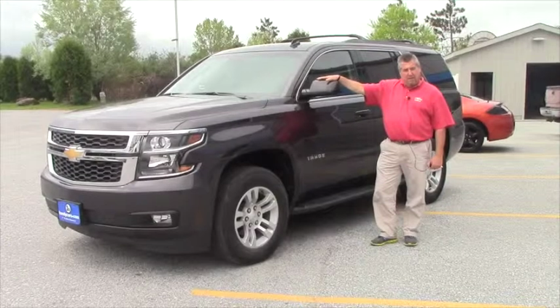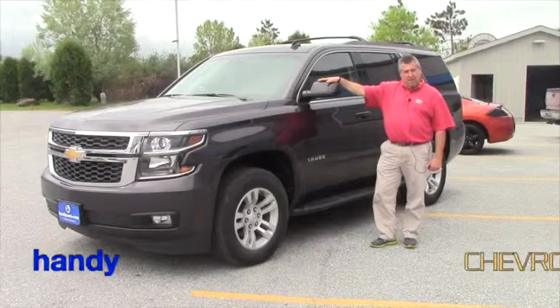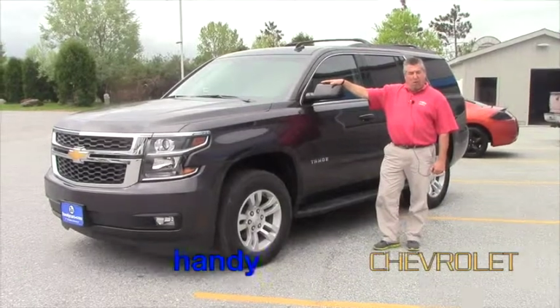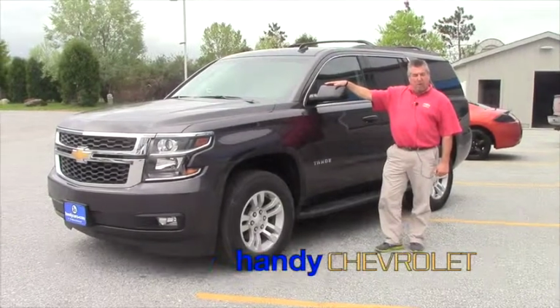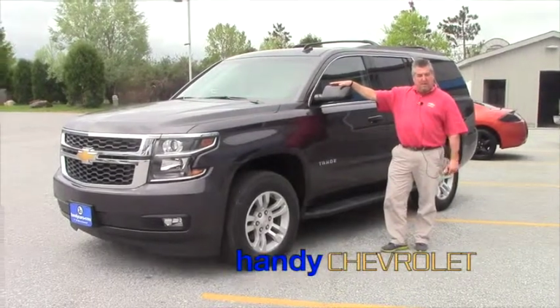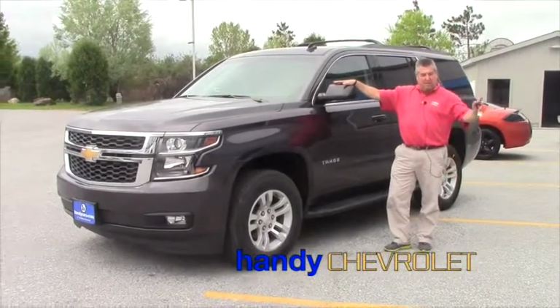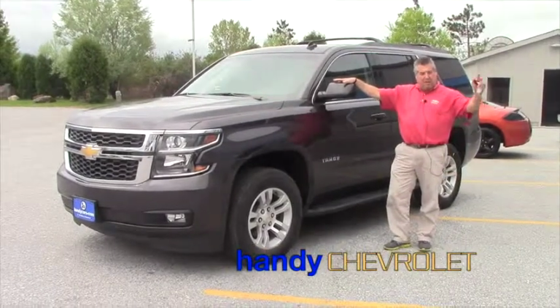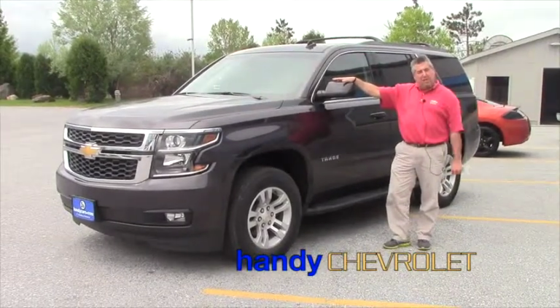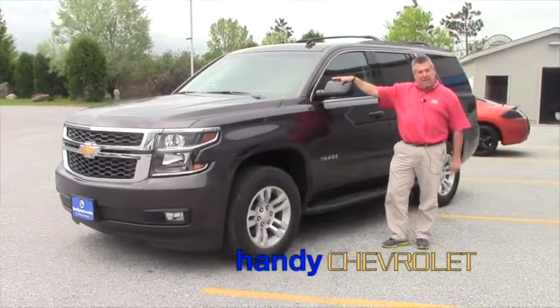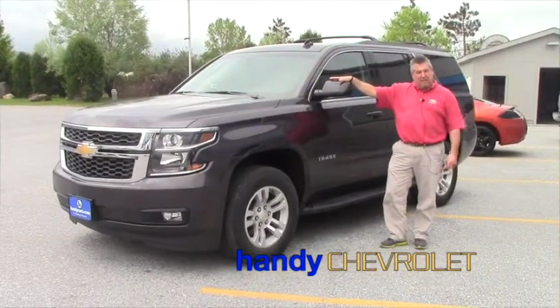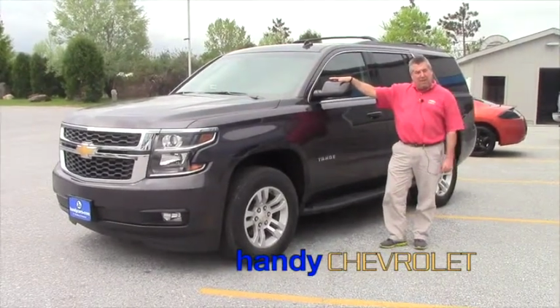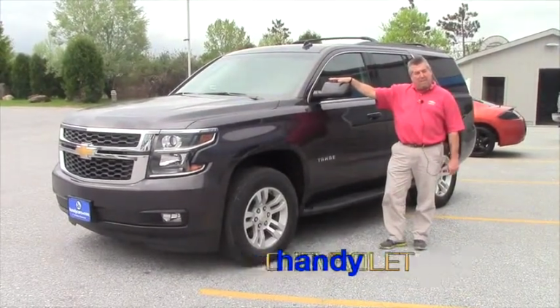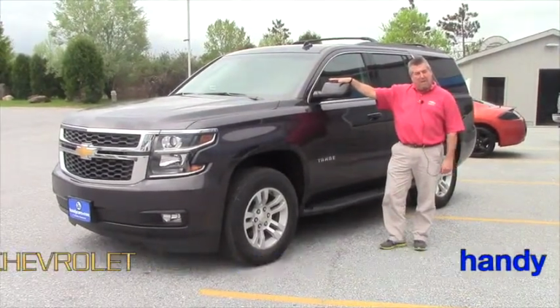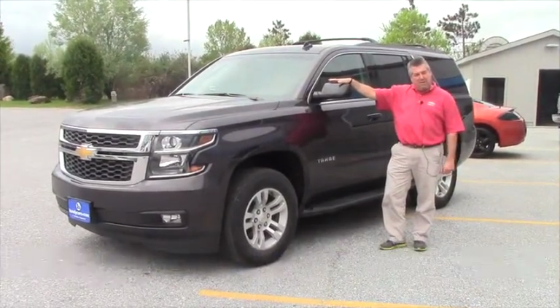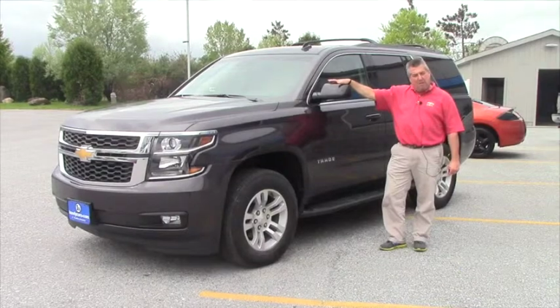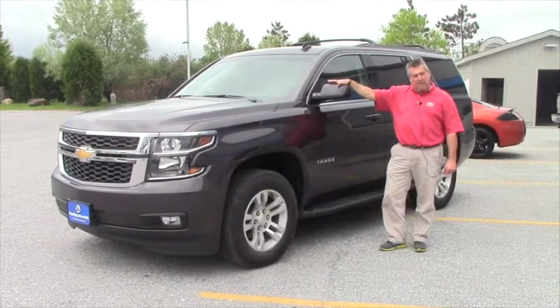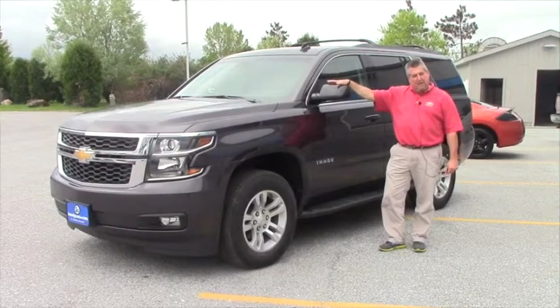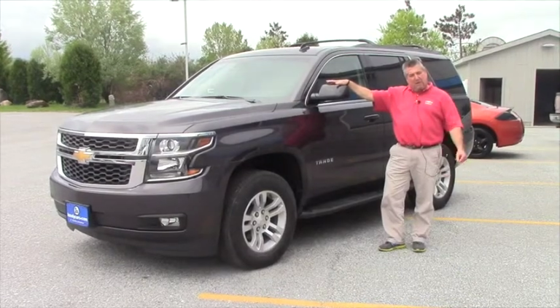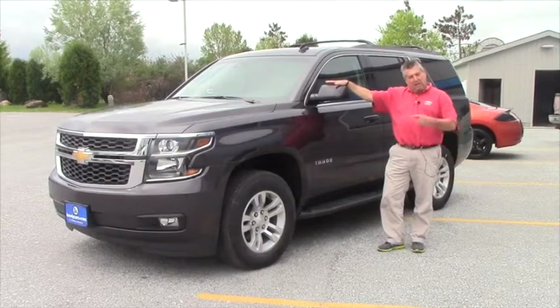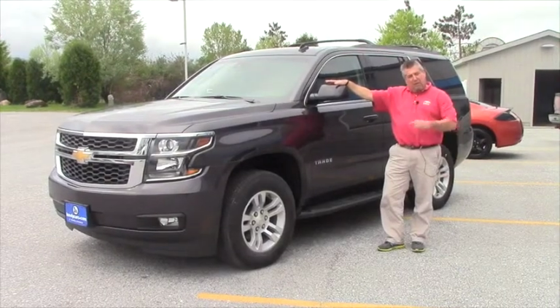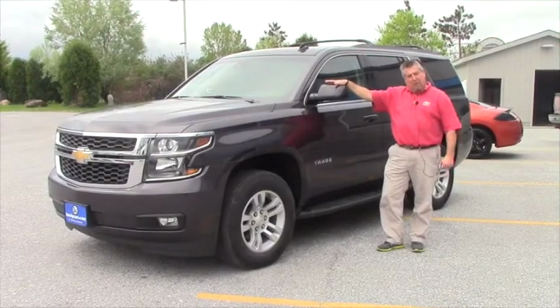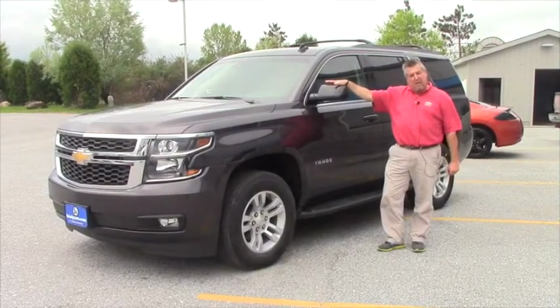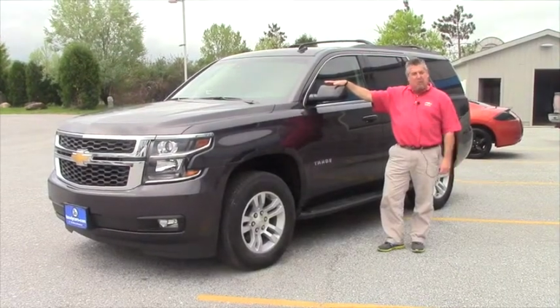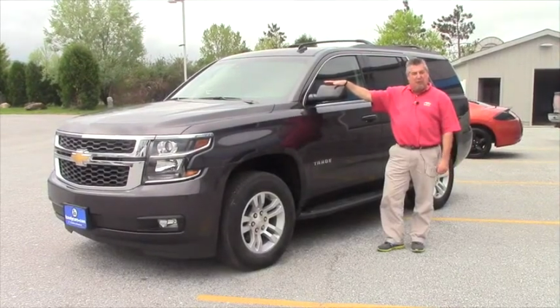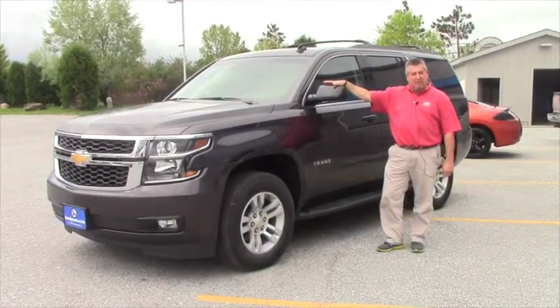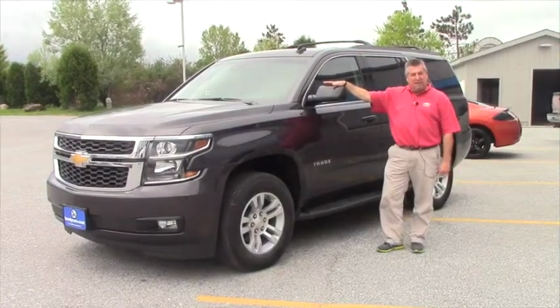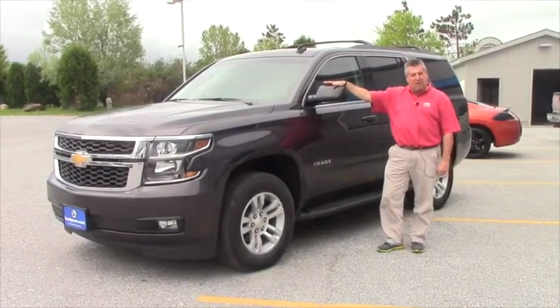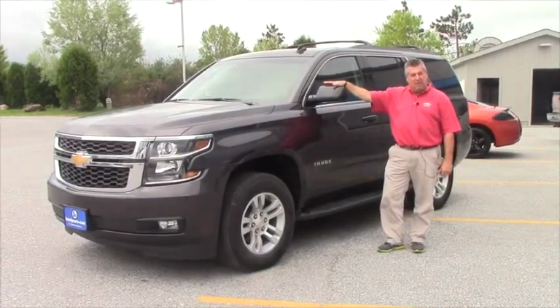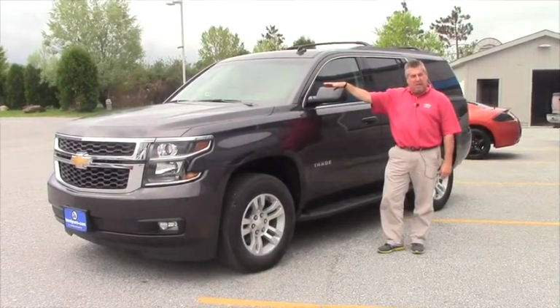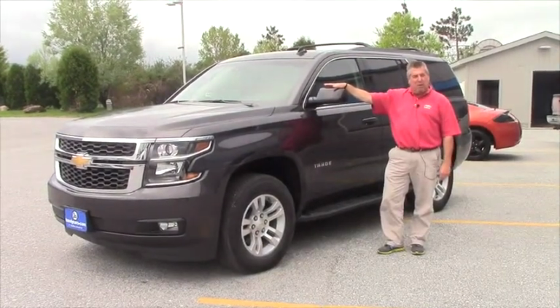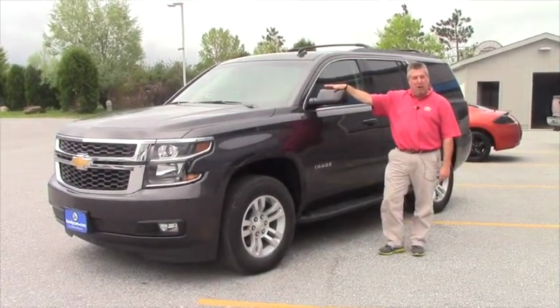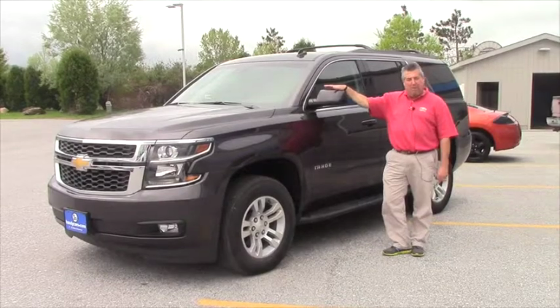Good morning, Luis. This is Frank Marshall at the Handy Chevrolet up in St. Albans, Vermont. I'm going to give you a little video here on the 2015 Chevrolet Tahoe you inquired about.